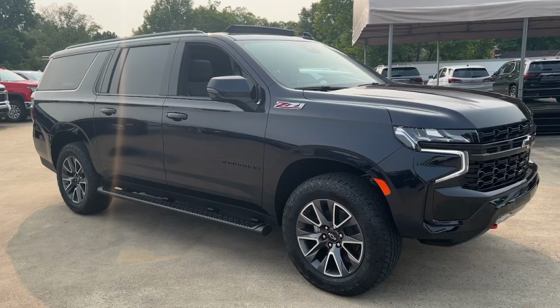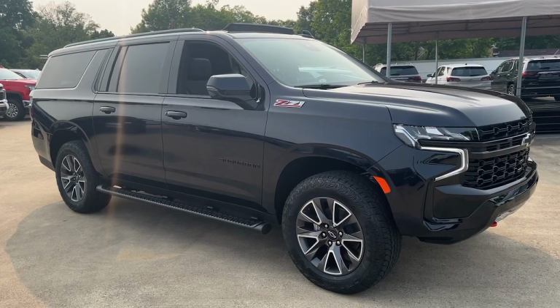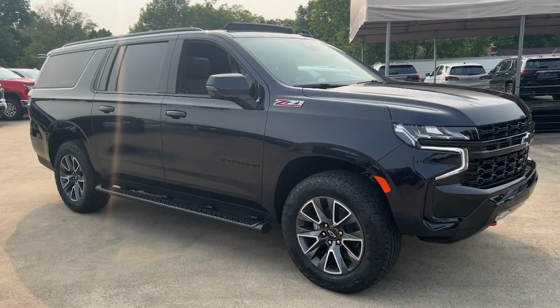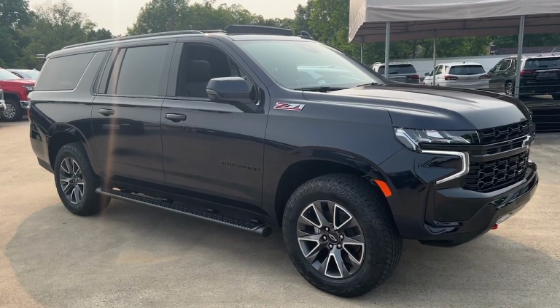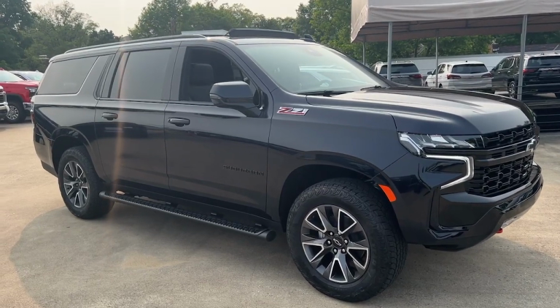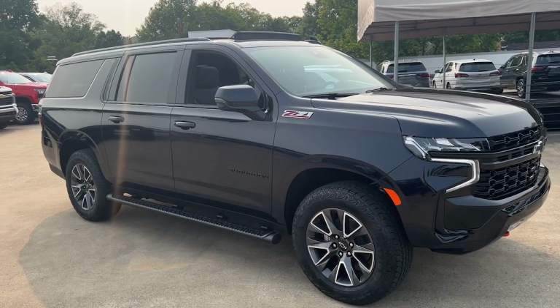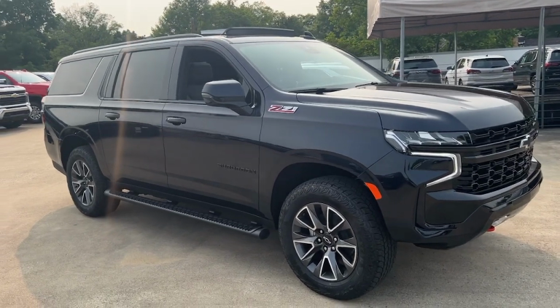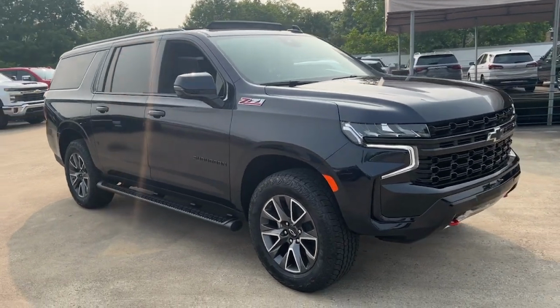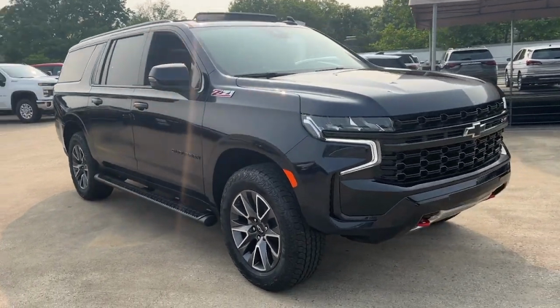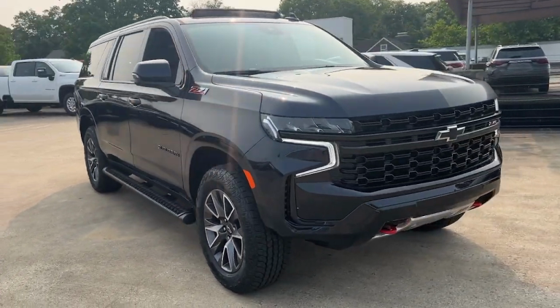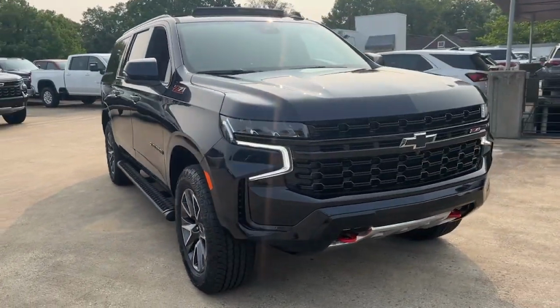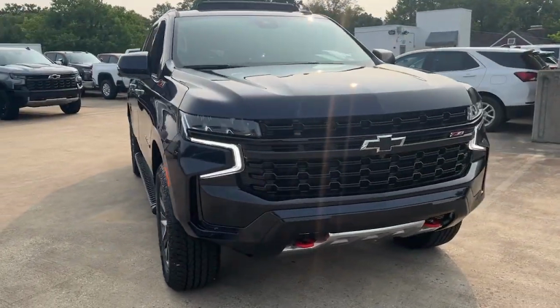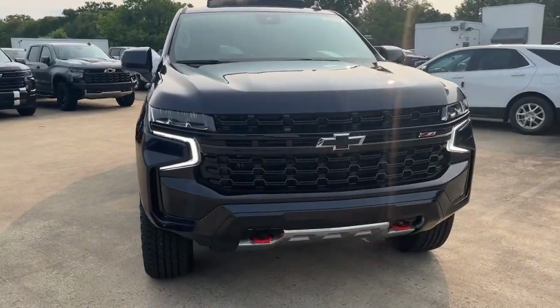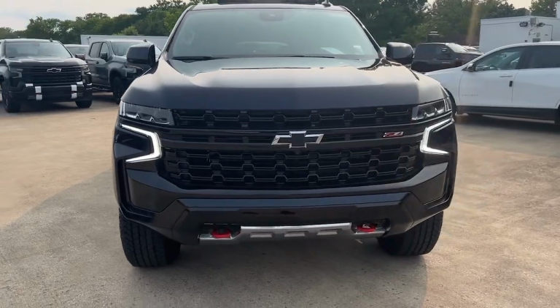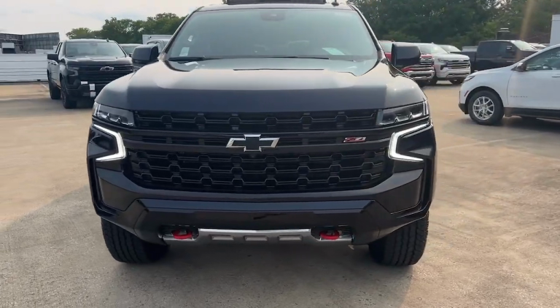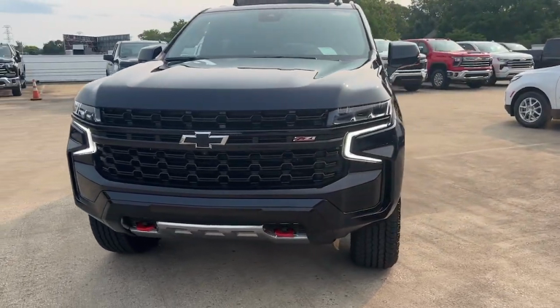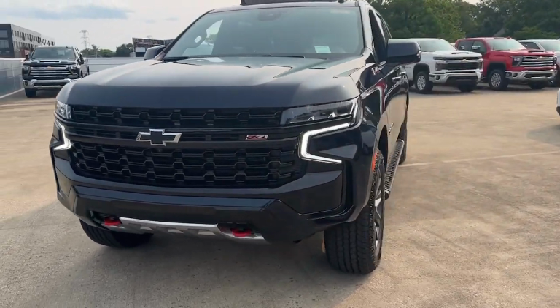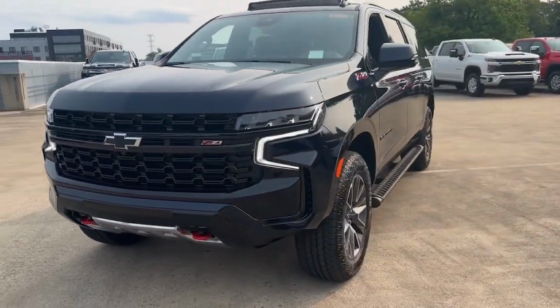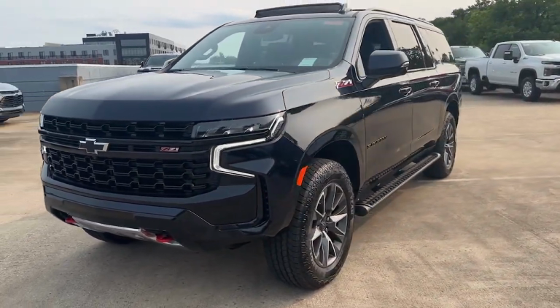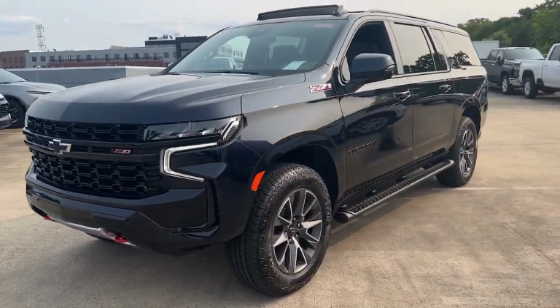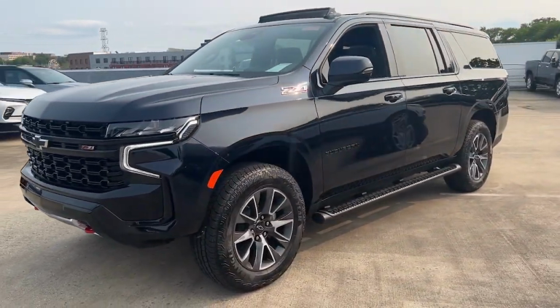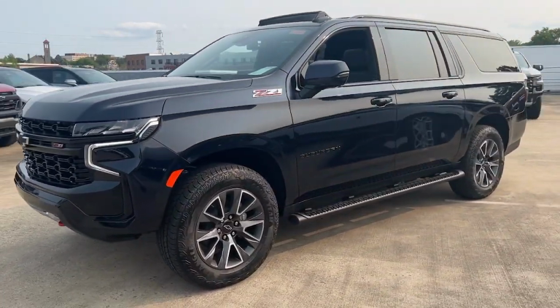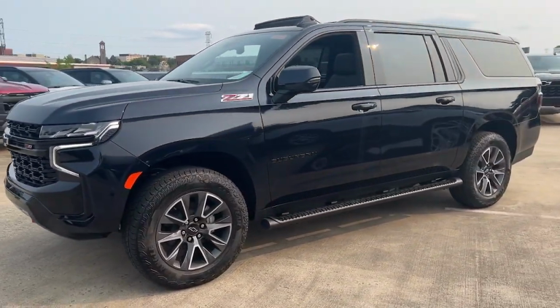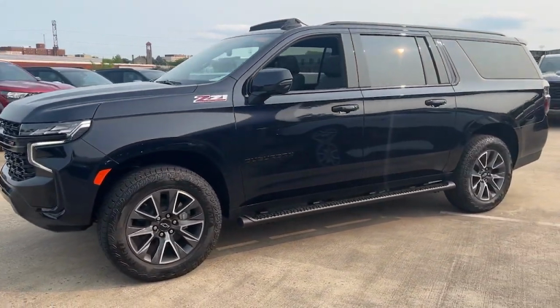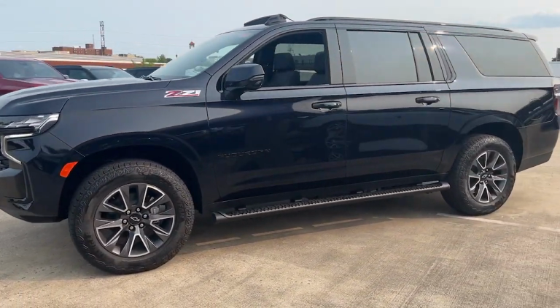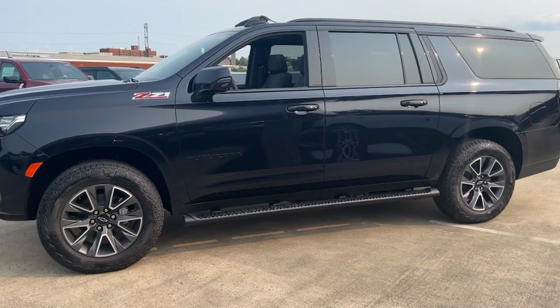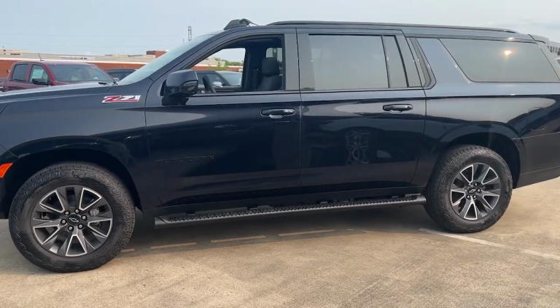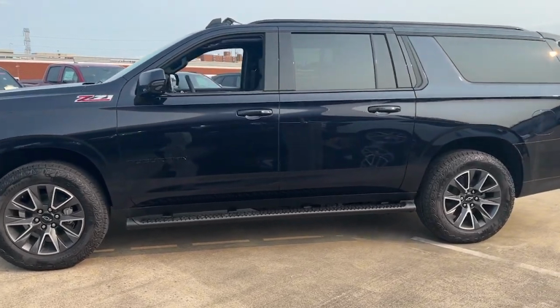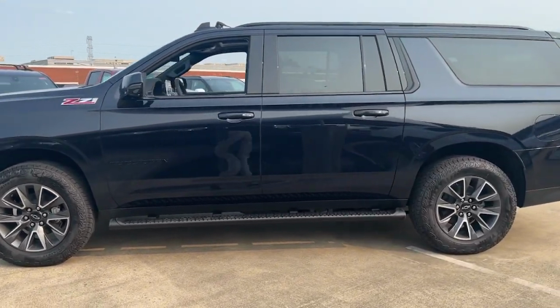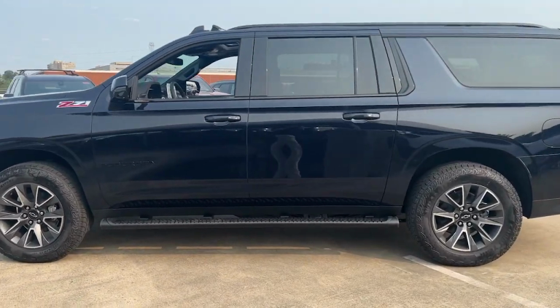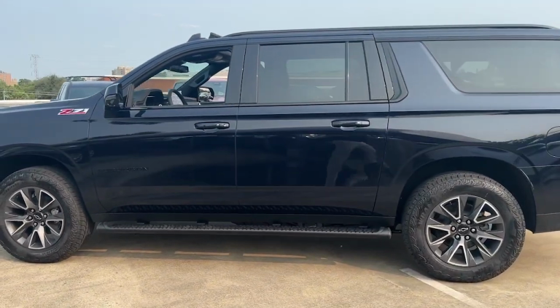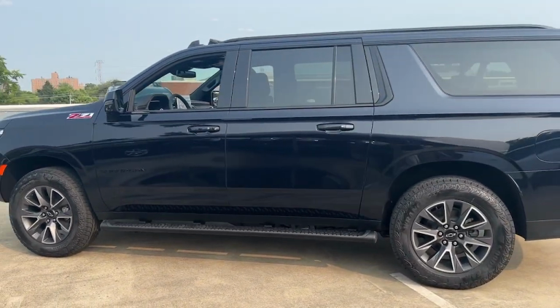This could be the car for you. The 2023 Chevrolet Suburban. Whether you're taking that road trip or tackling a big project, keep your family safe, comfortable, and connected in the Suburban.